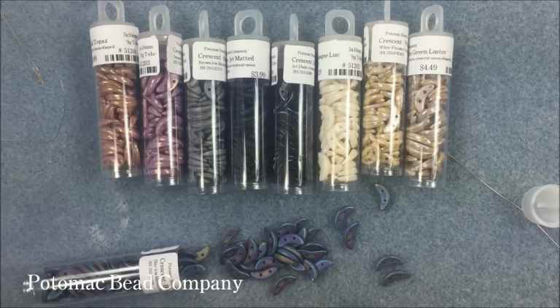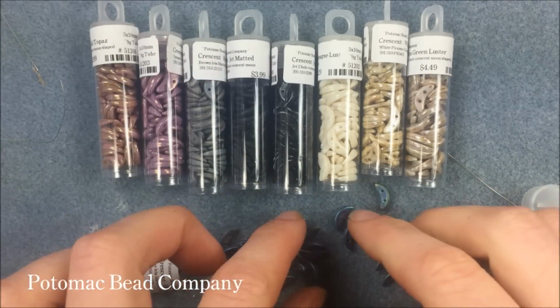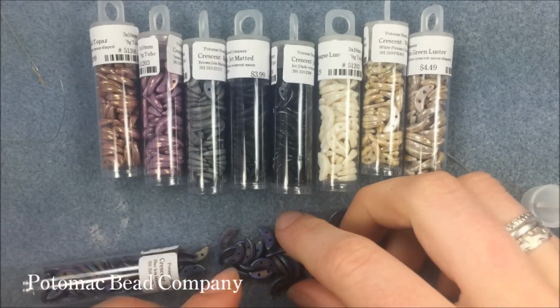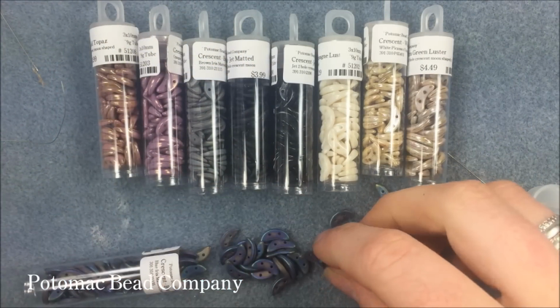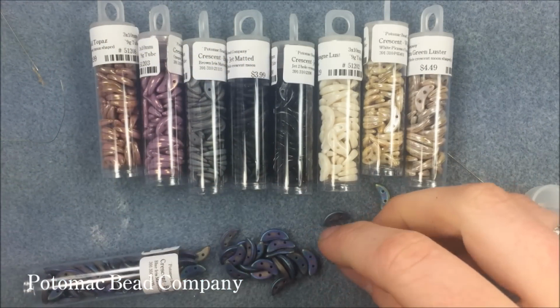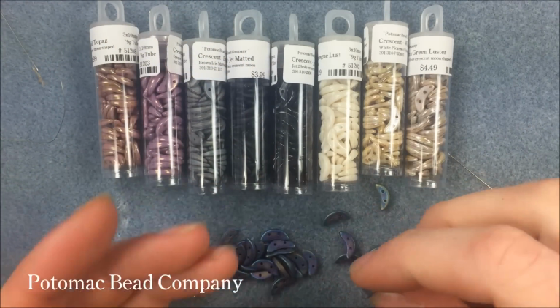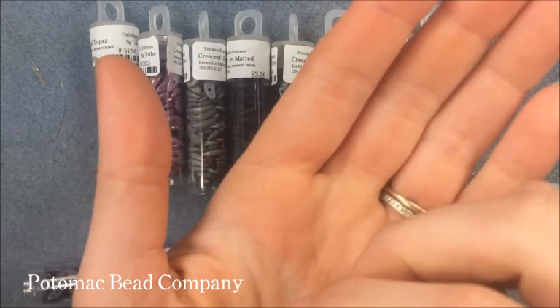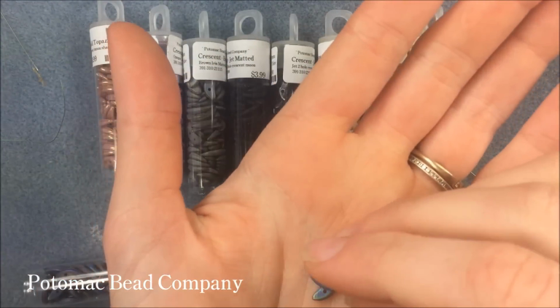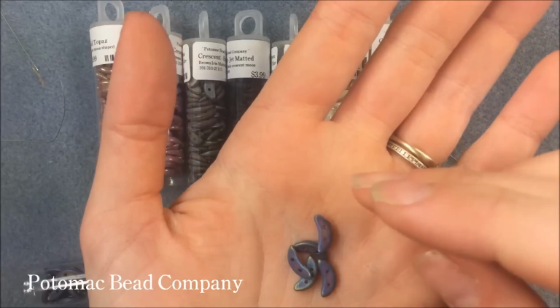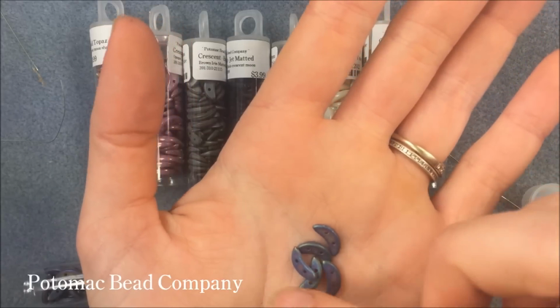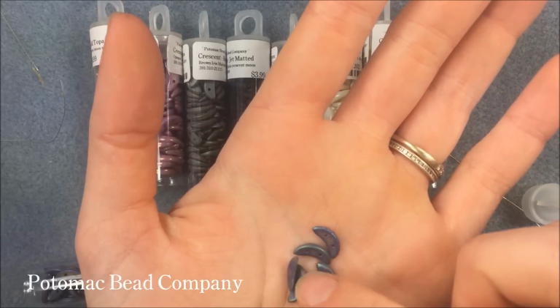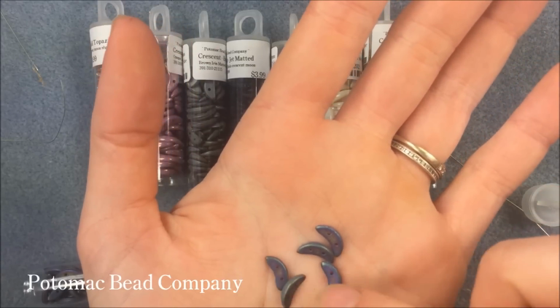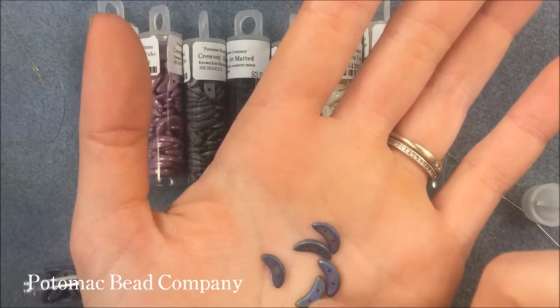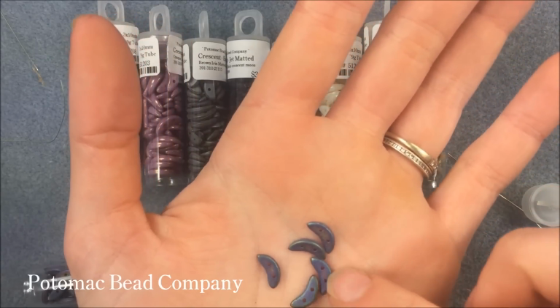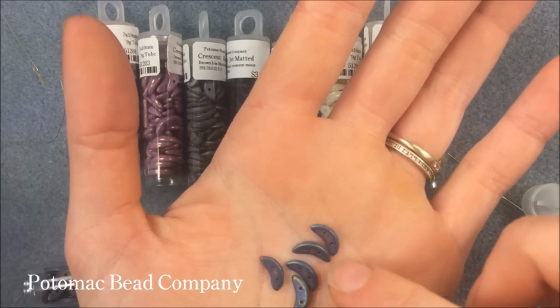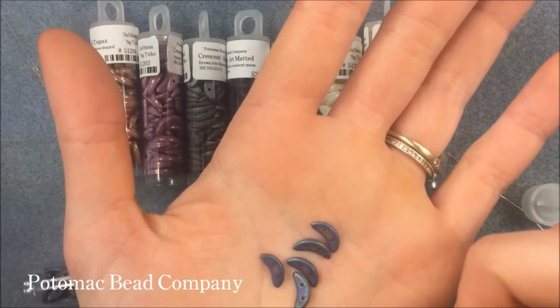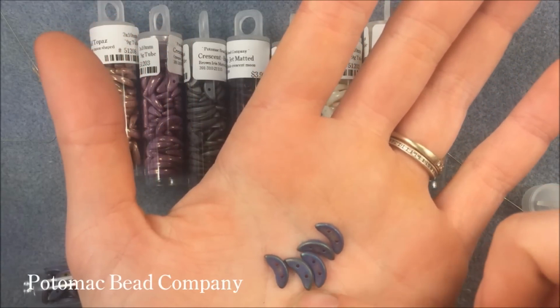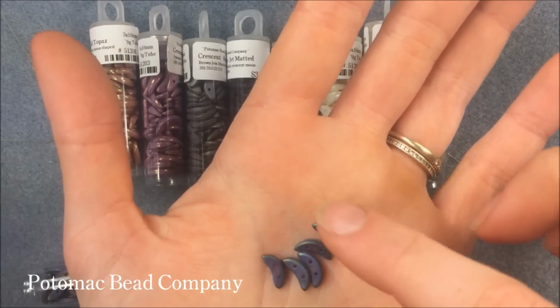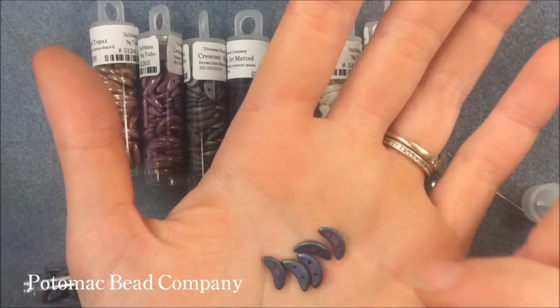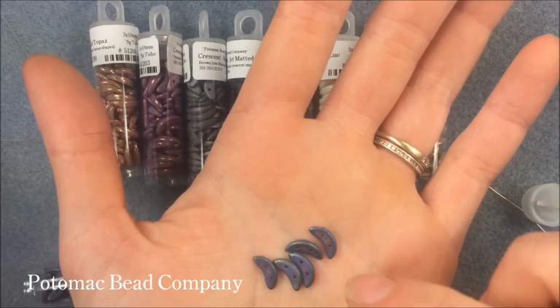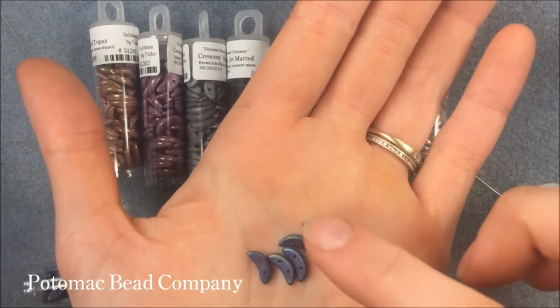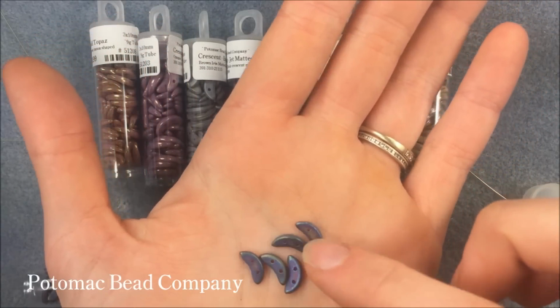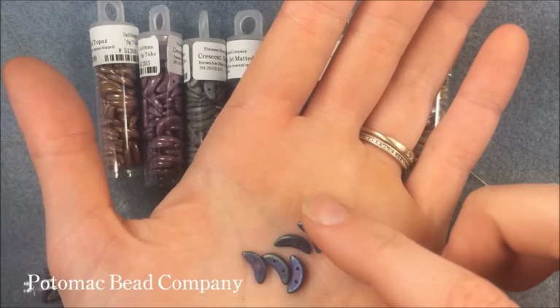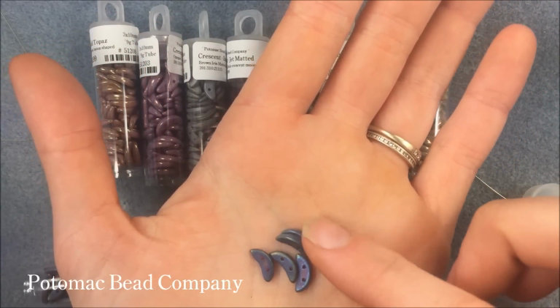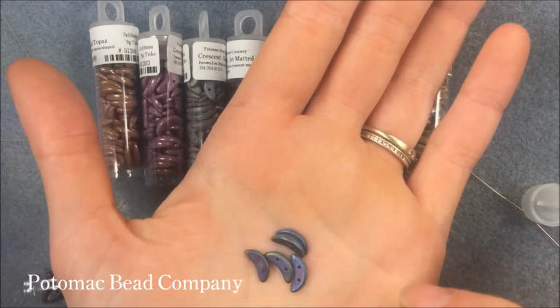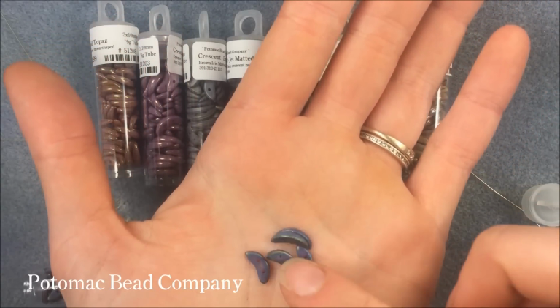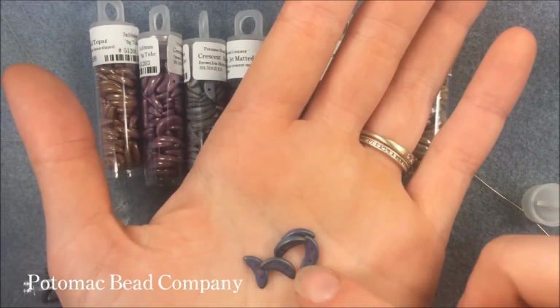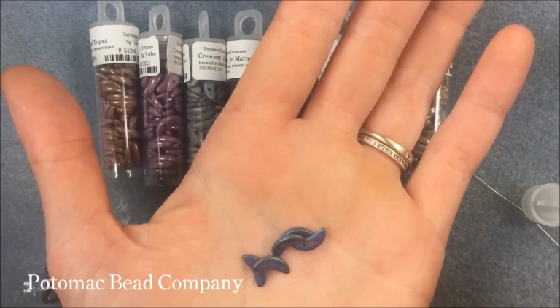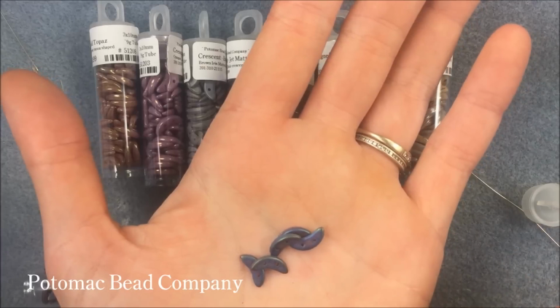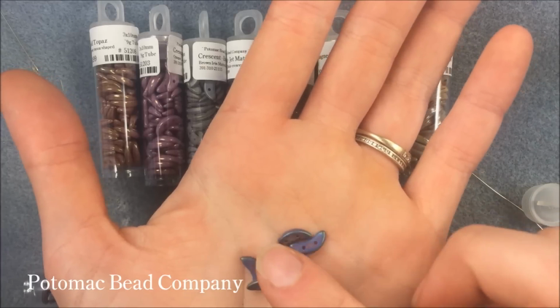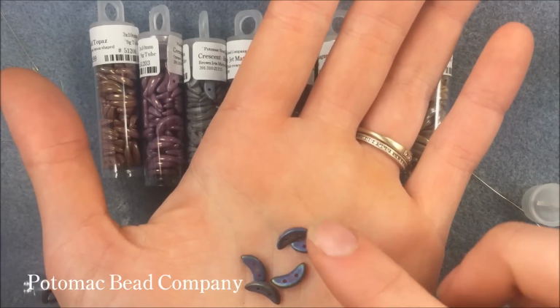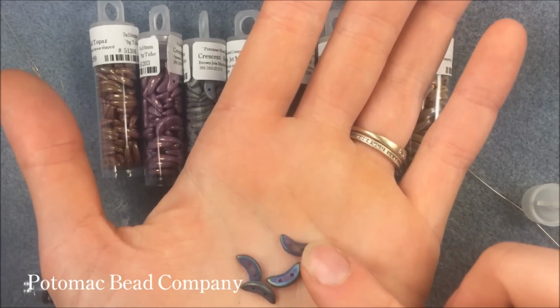Hi folks, I'm Allie Buckman with the Potomac Bead Company, and I am getting ready to play with, and introducing to you, the newest checkmate shape, which is the two-hole crescent.